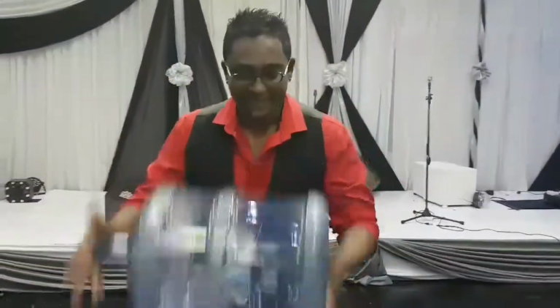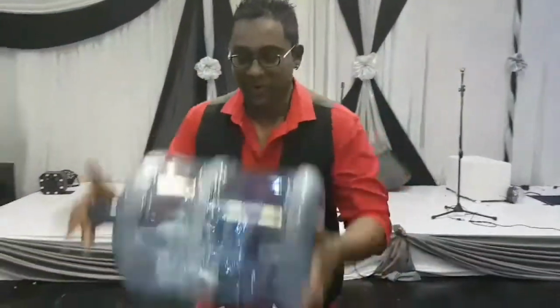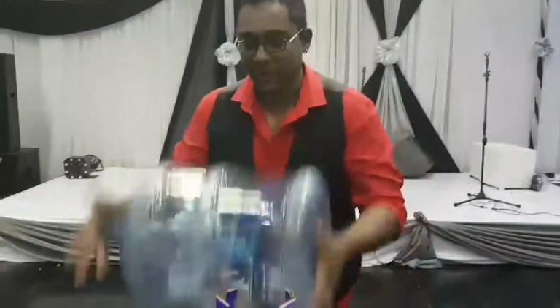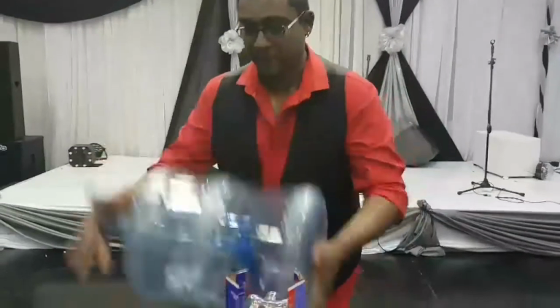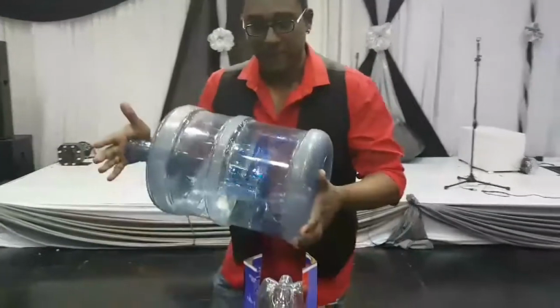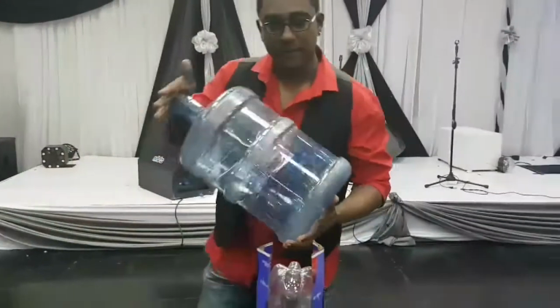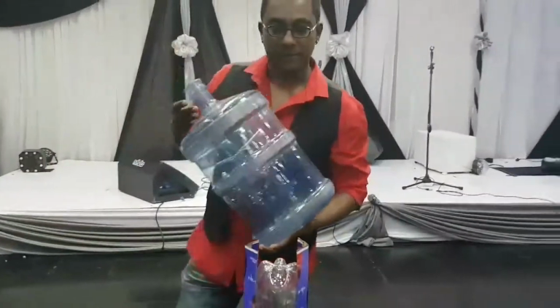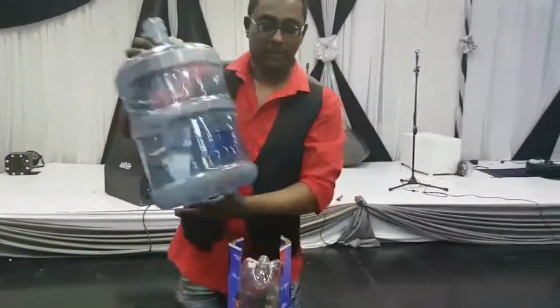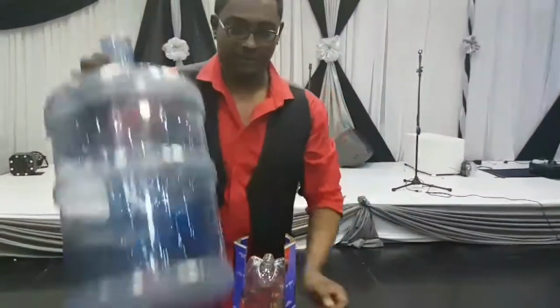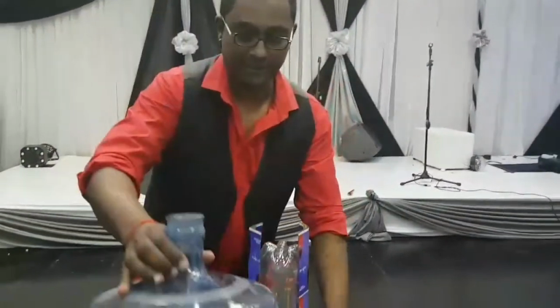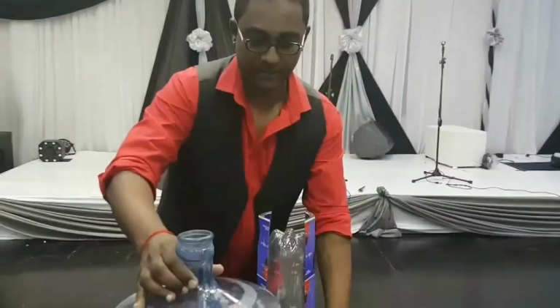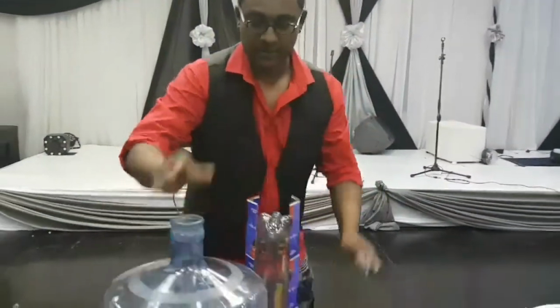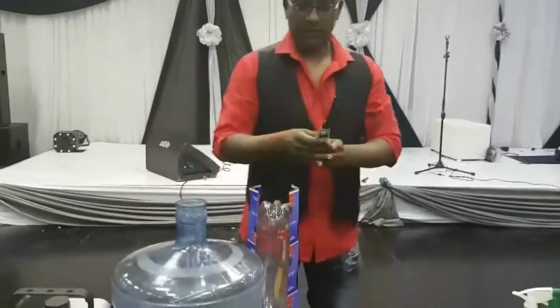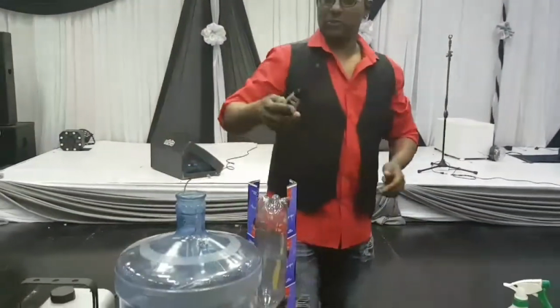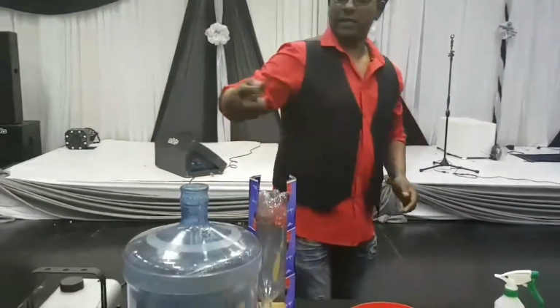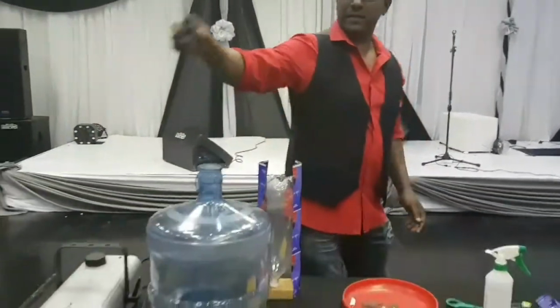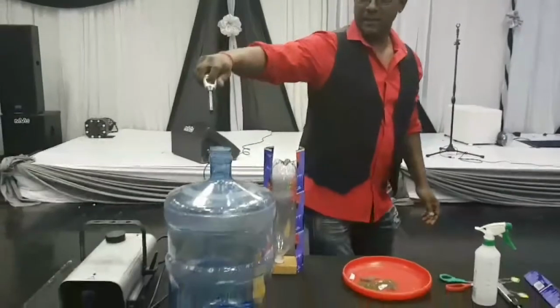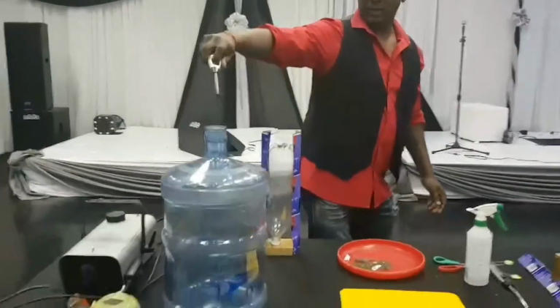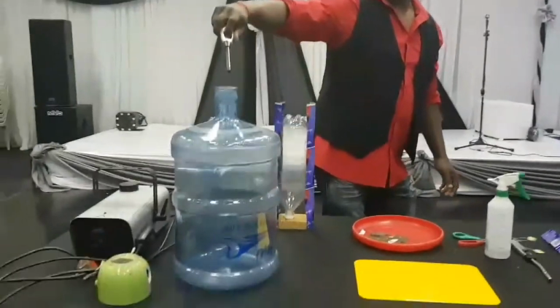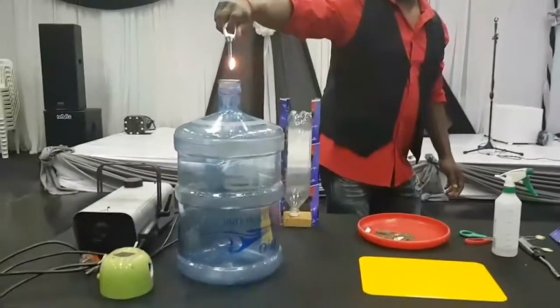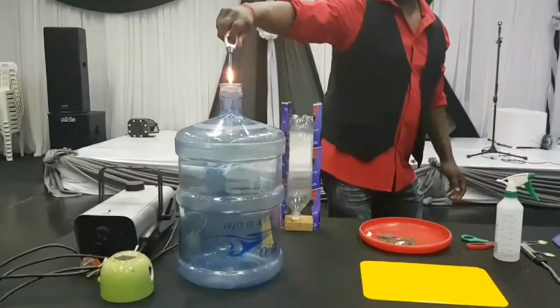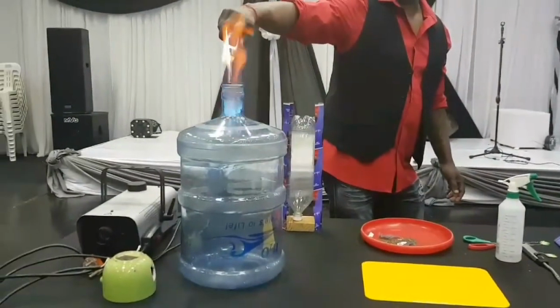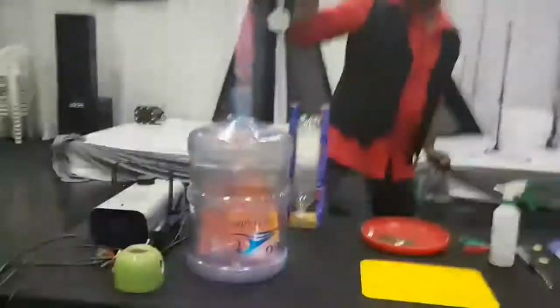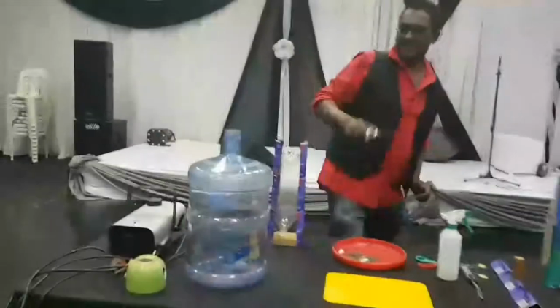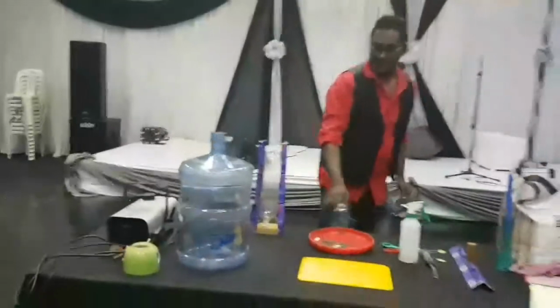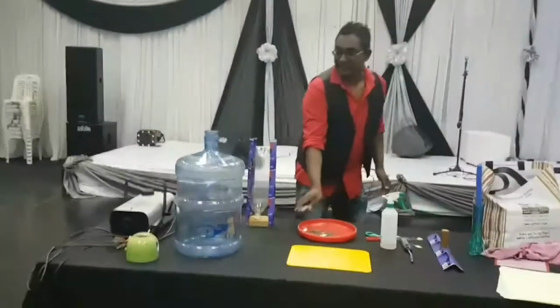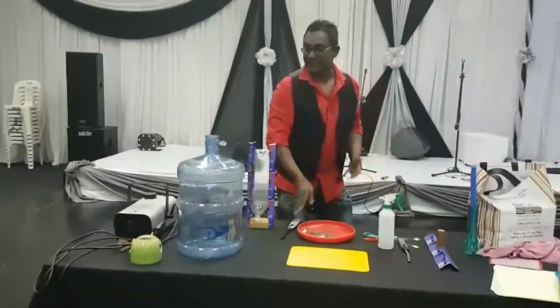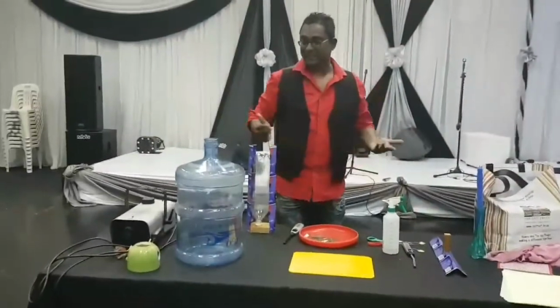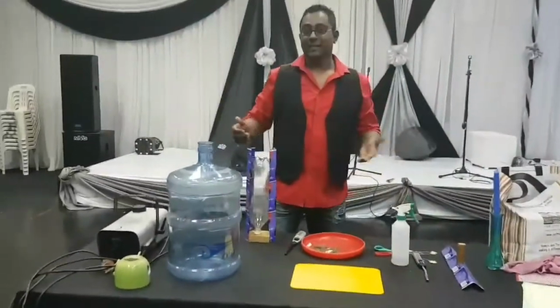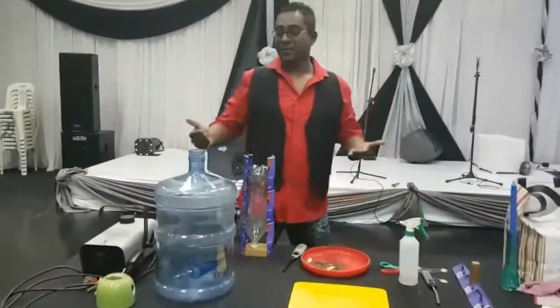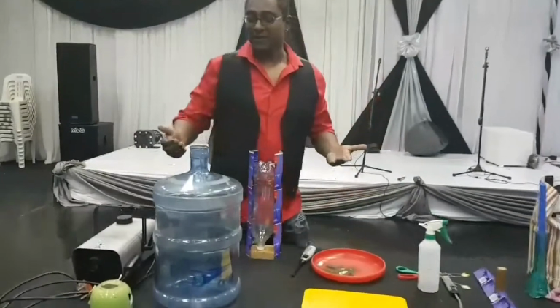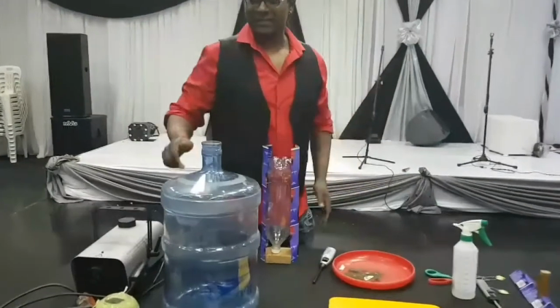And all goes well — the light, and that's basically the ignition.